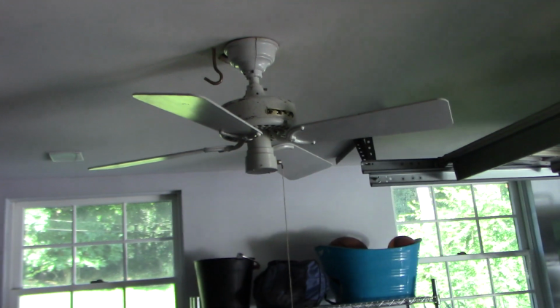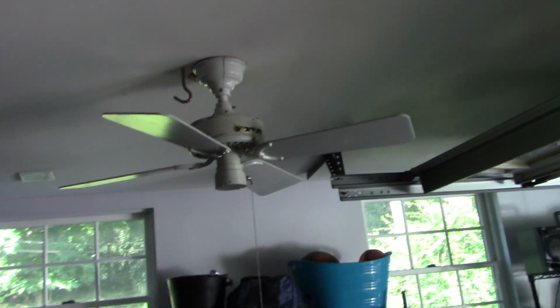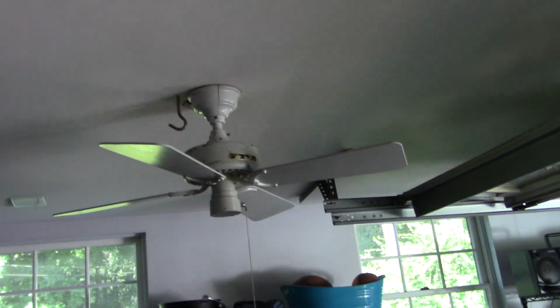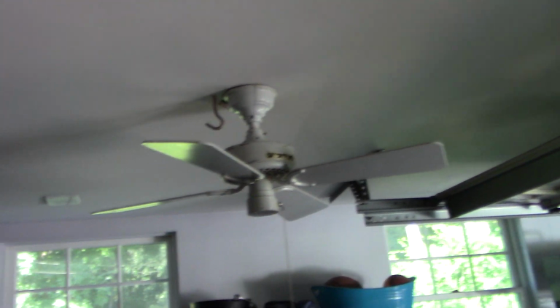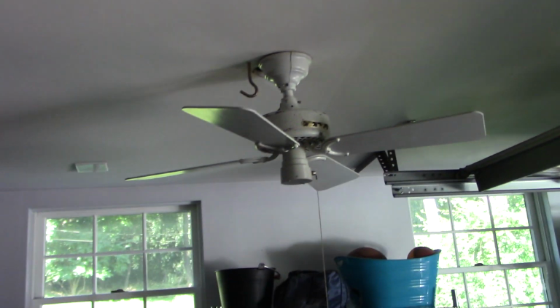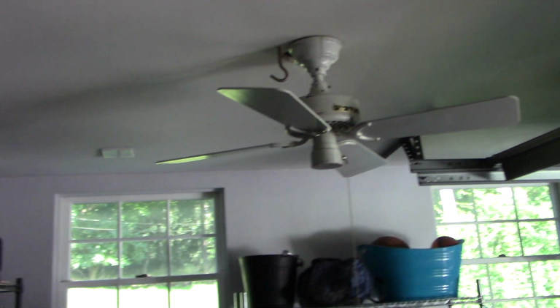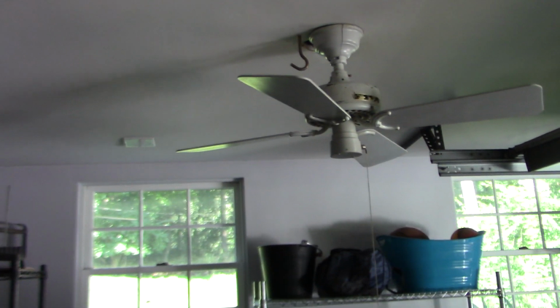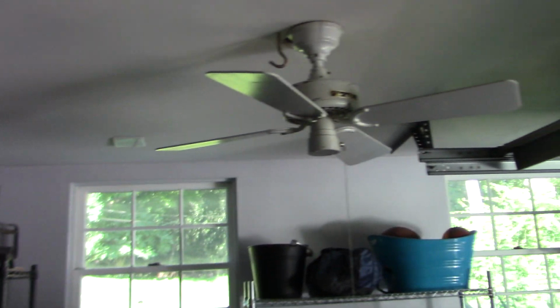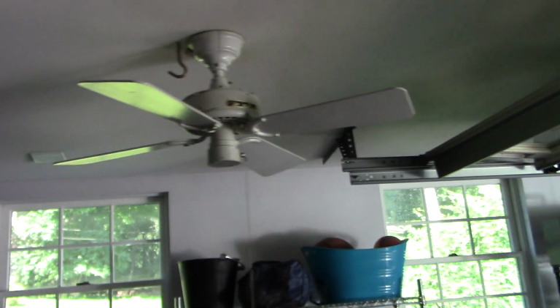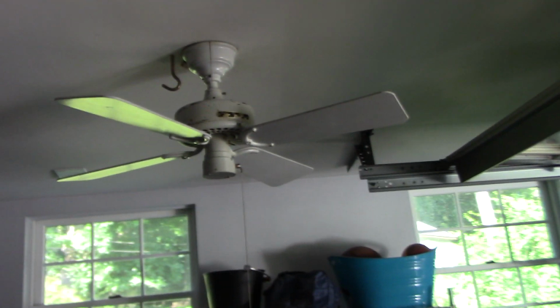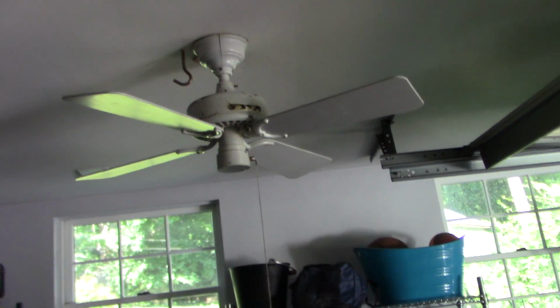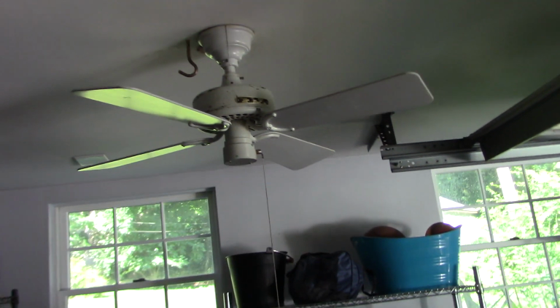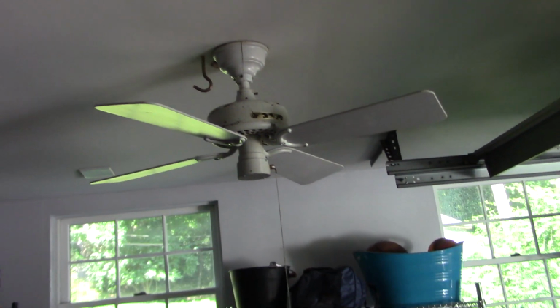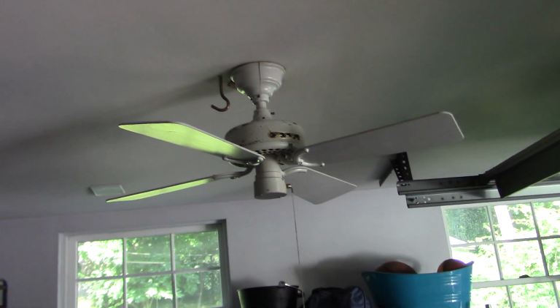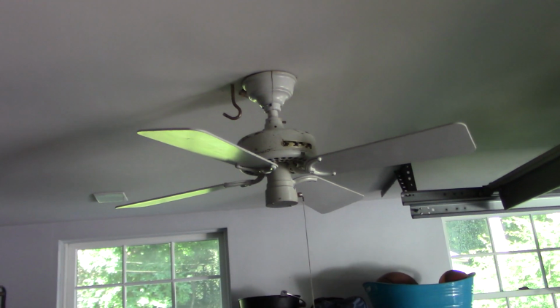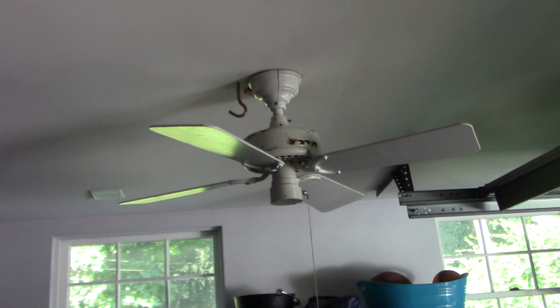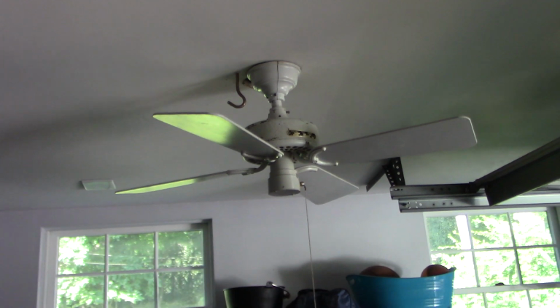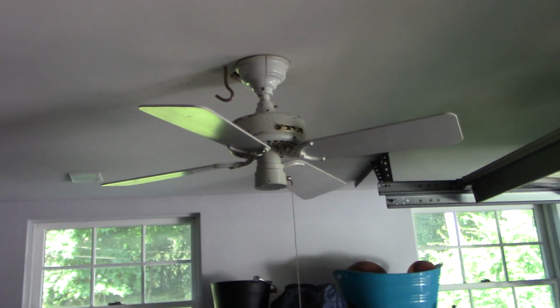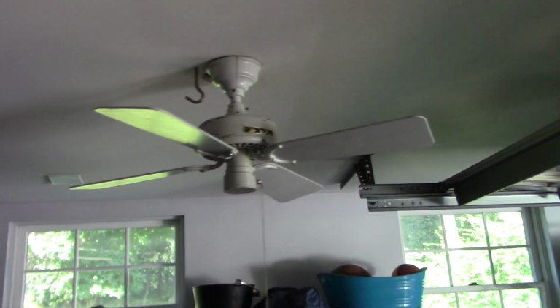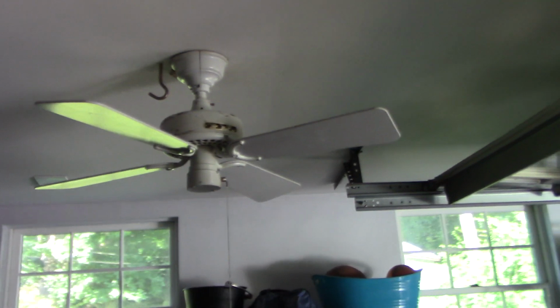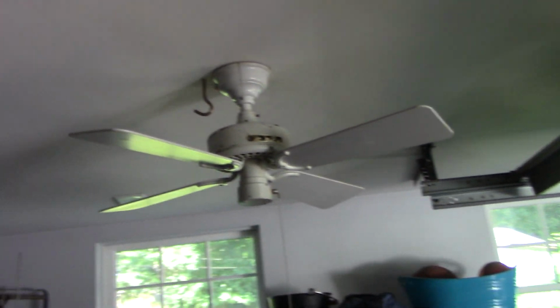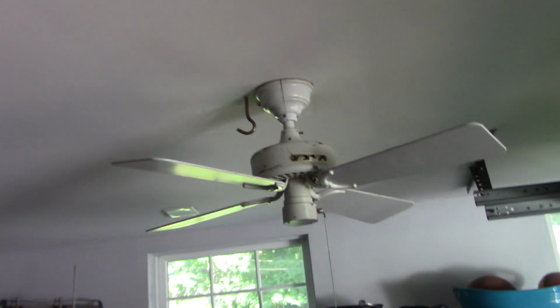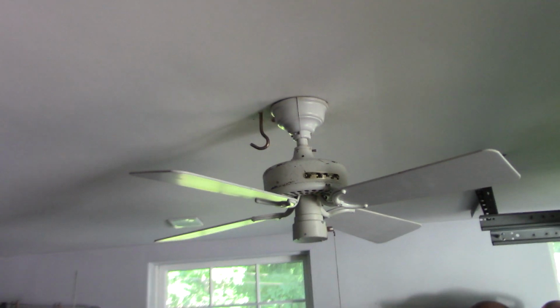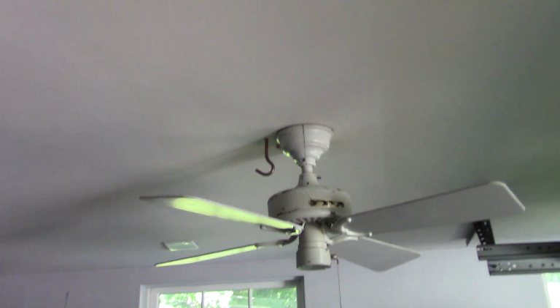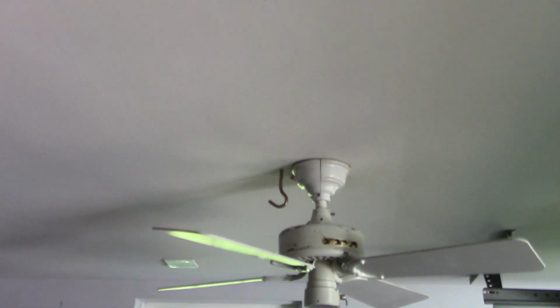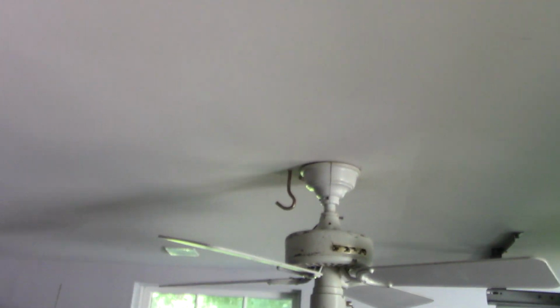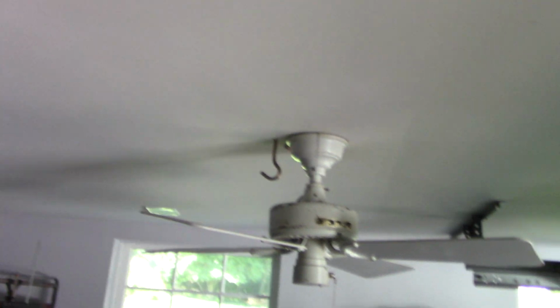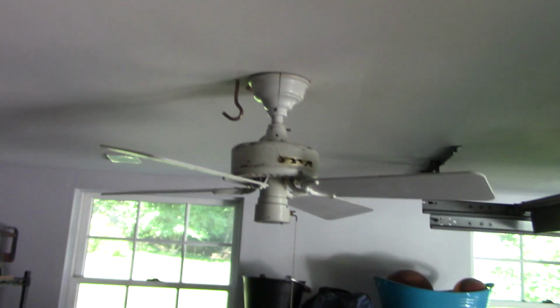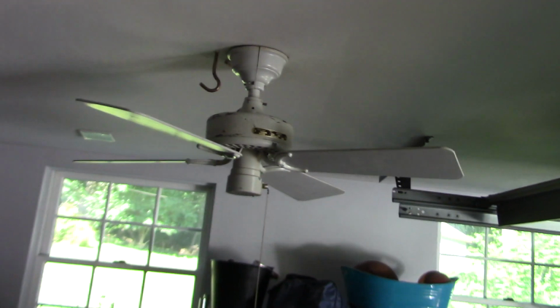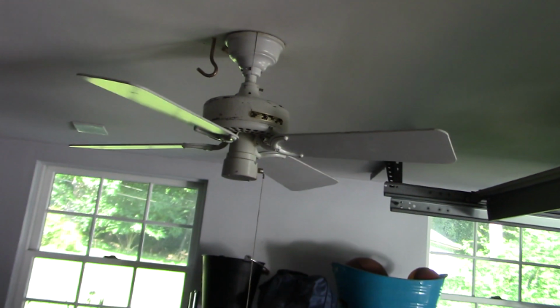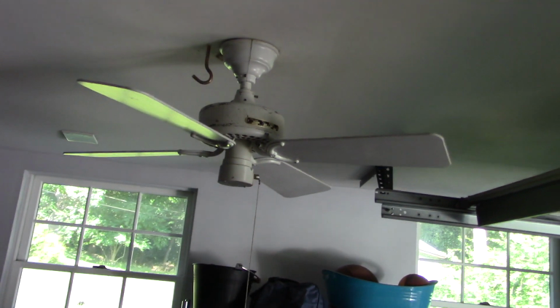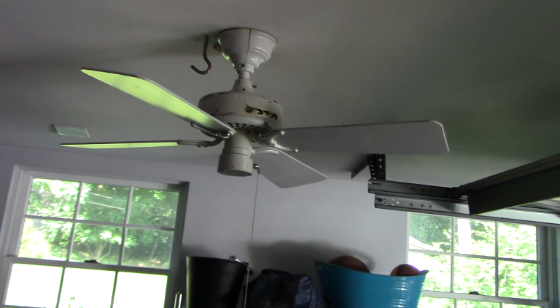The final fan in the house that is currently installed is this 36-inch original, with a very severe case of scratched paint.